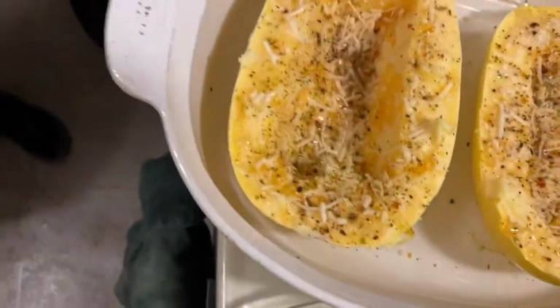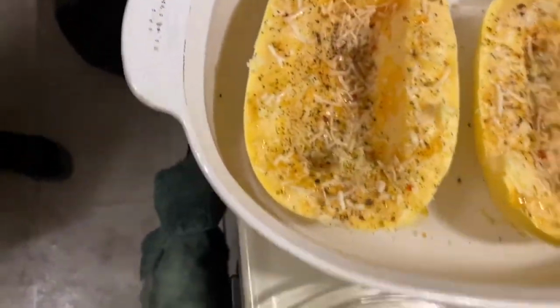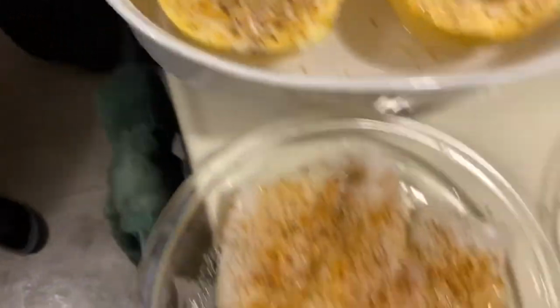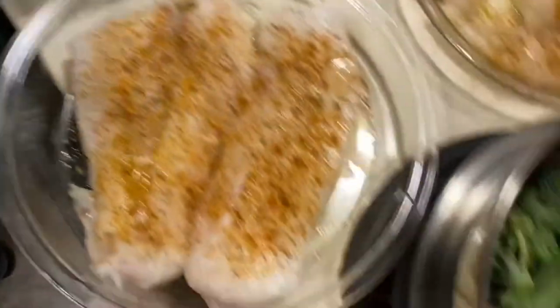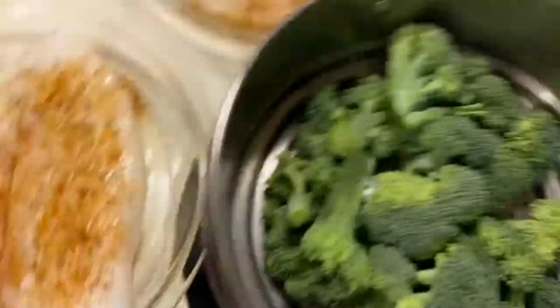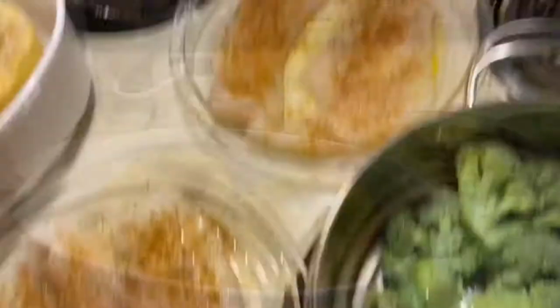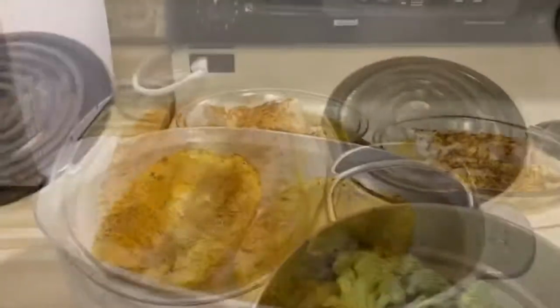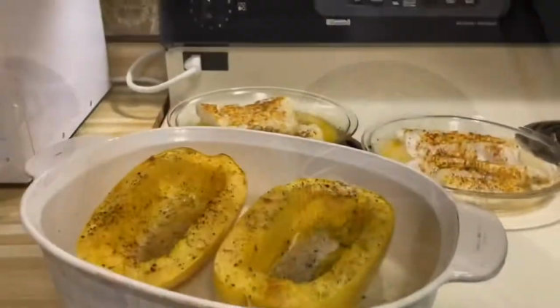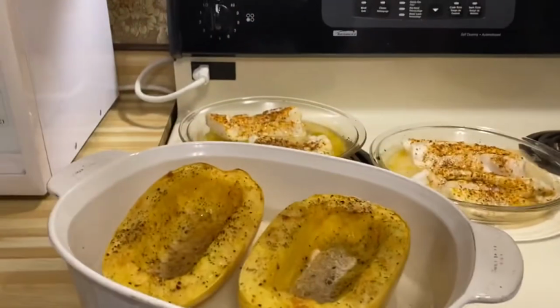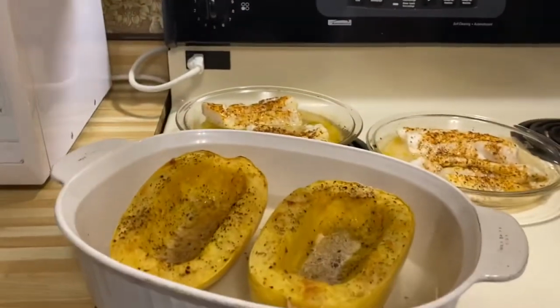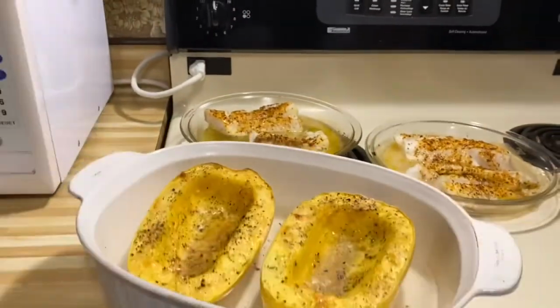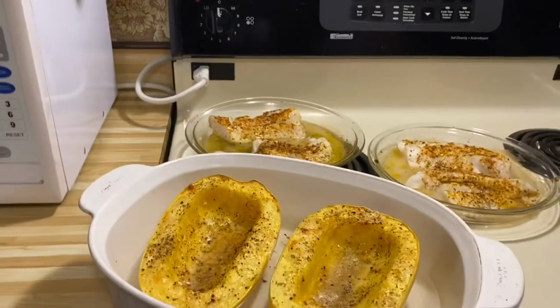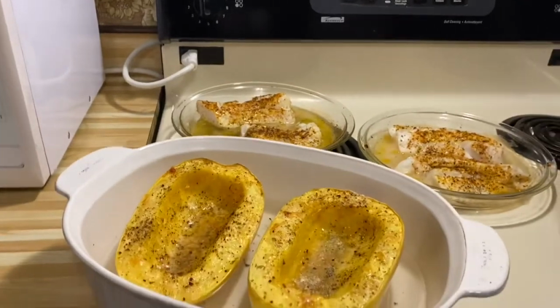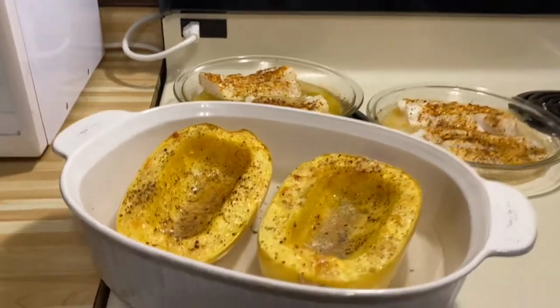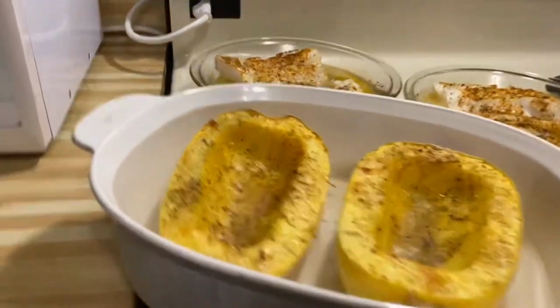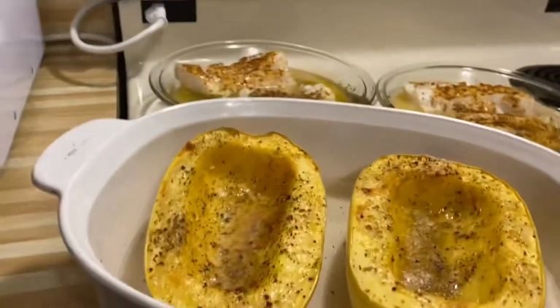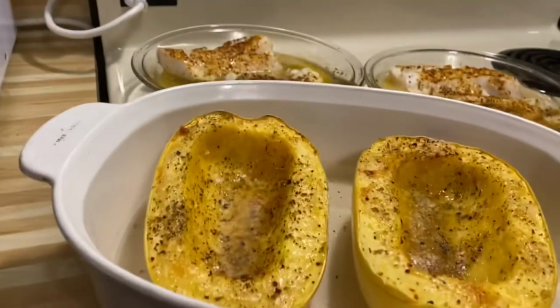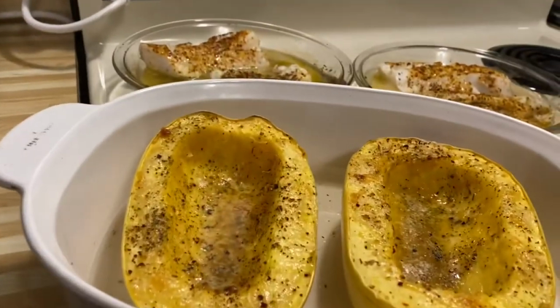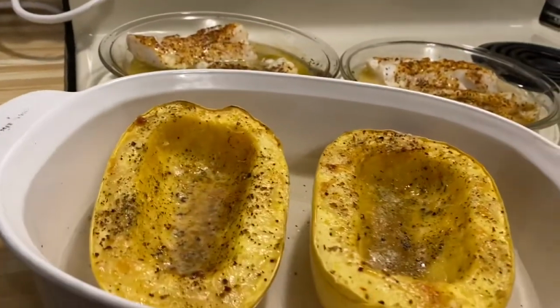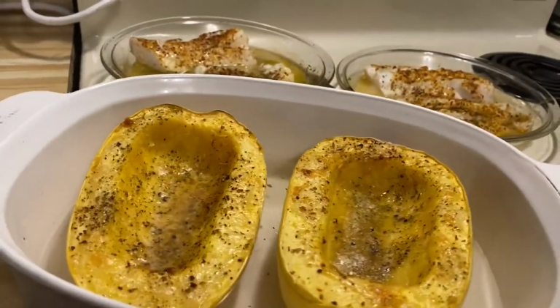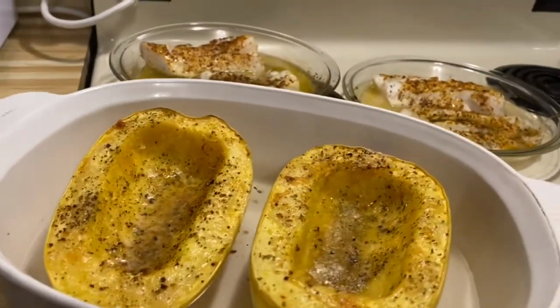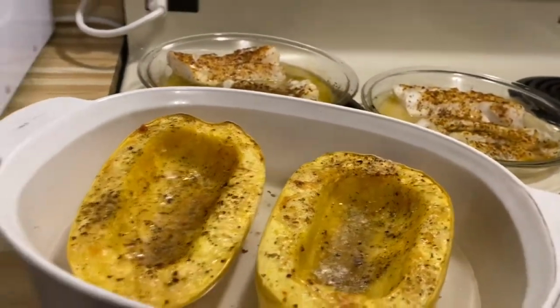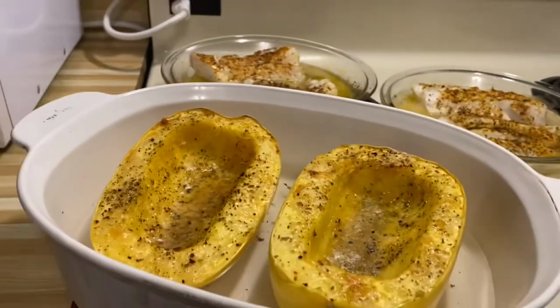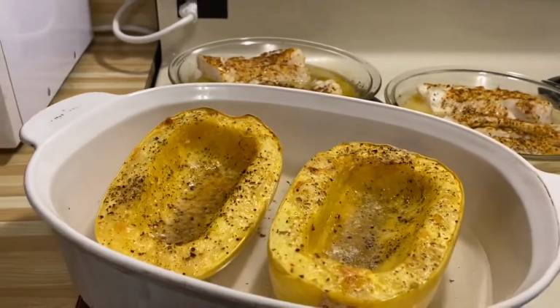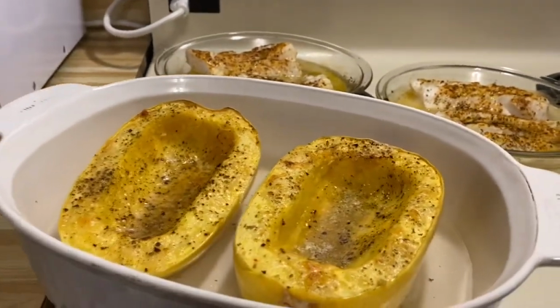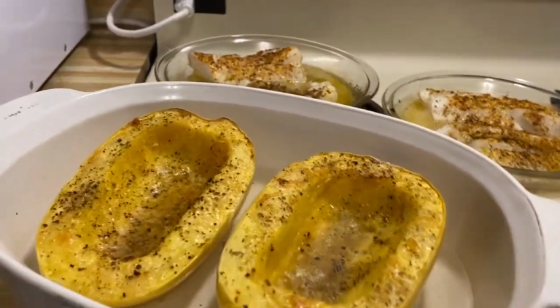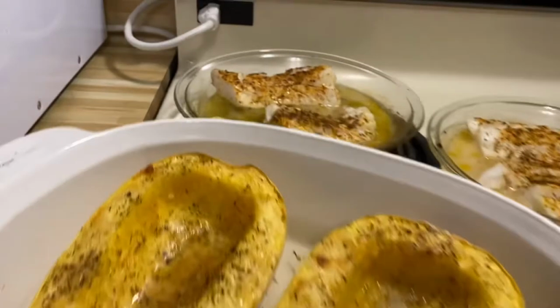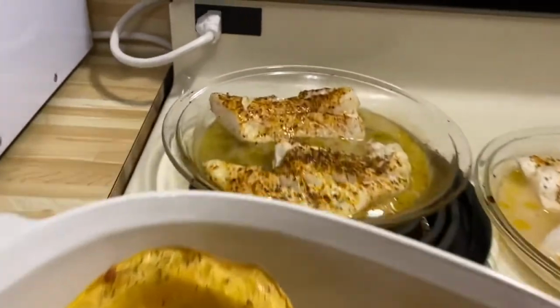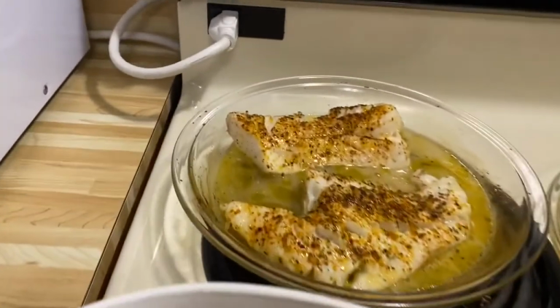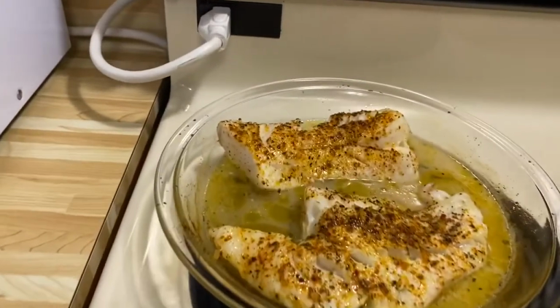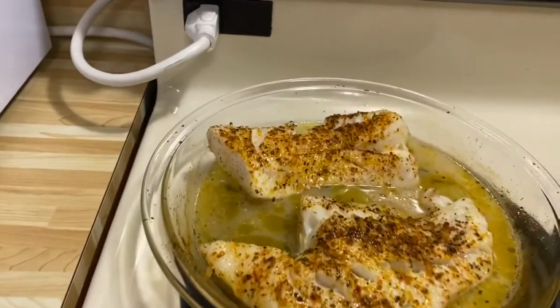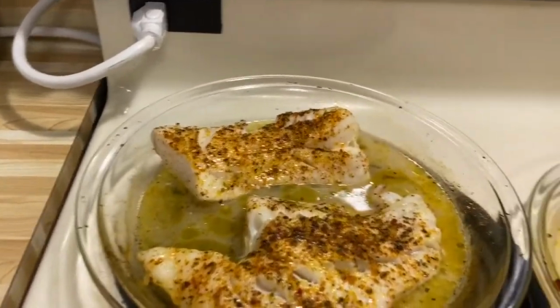show you what it looks like when we're done. Our dinner is cooked now — just removed from the oven, and you can see it here.